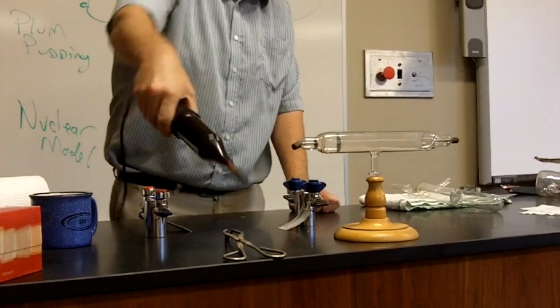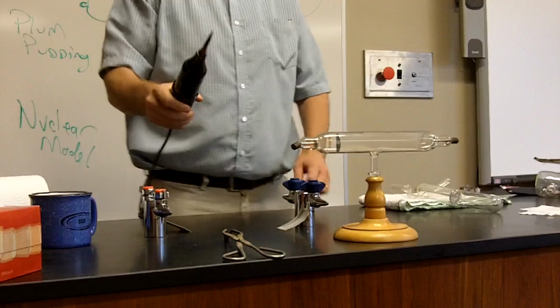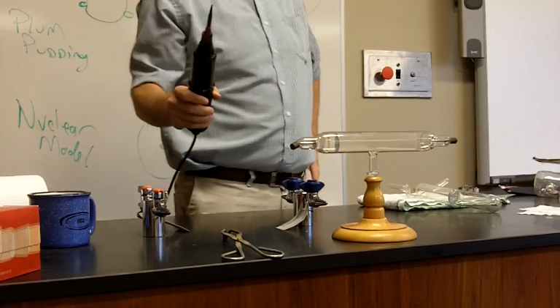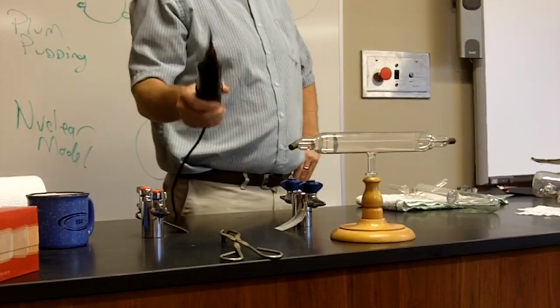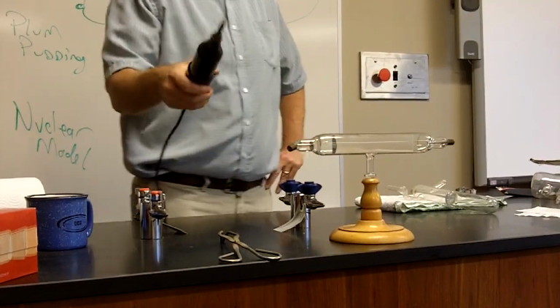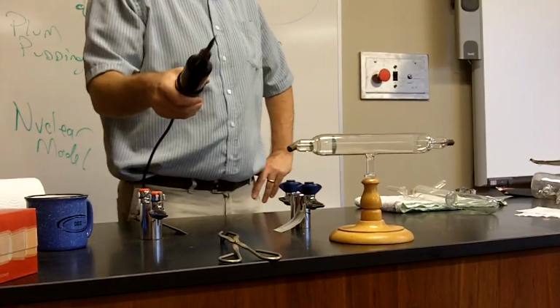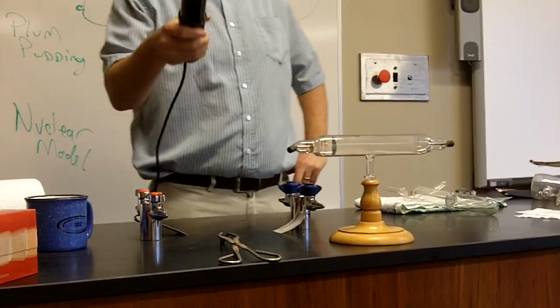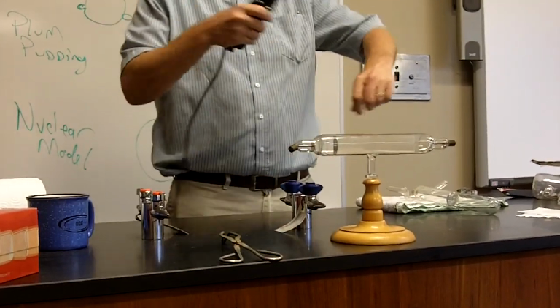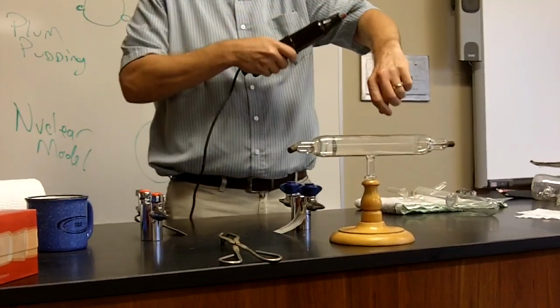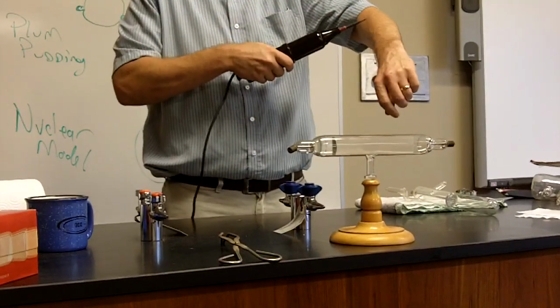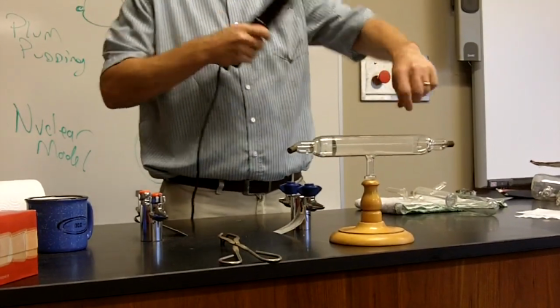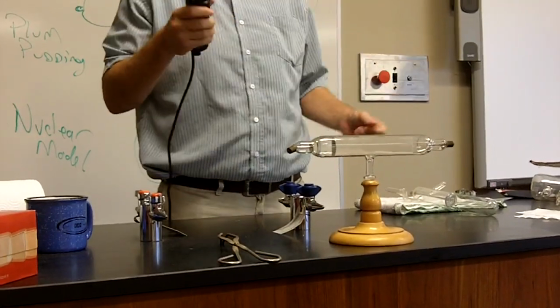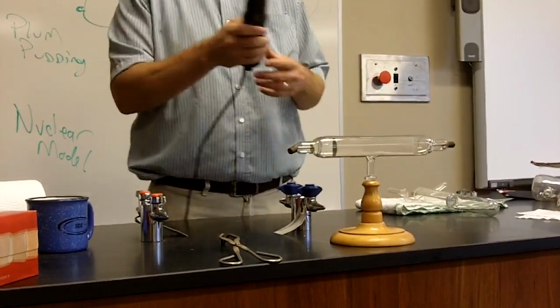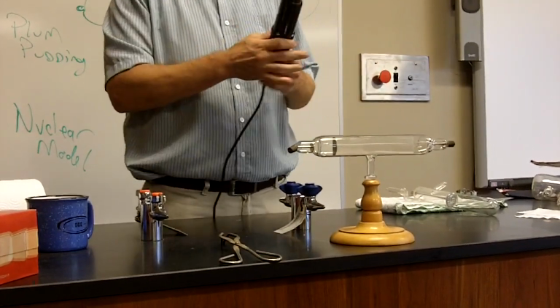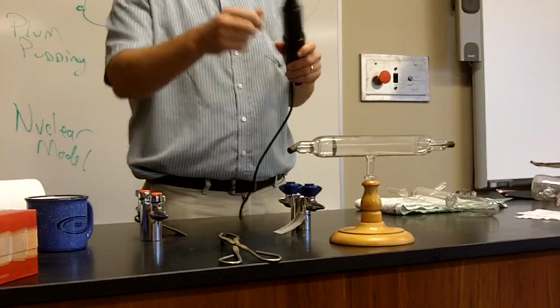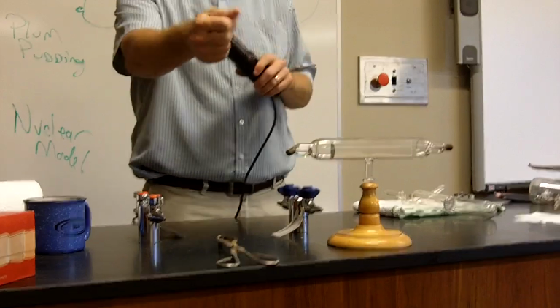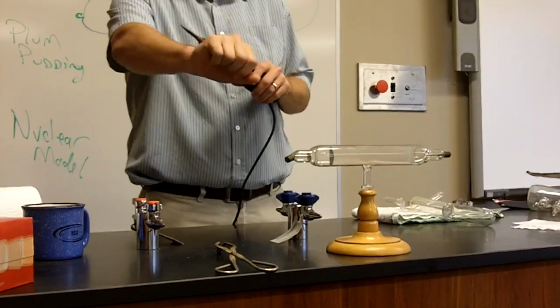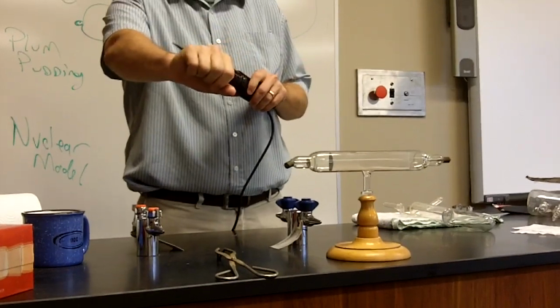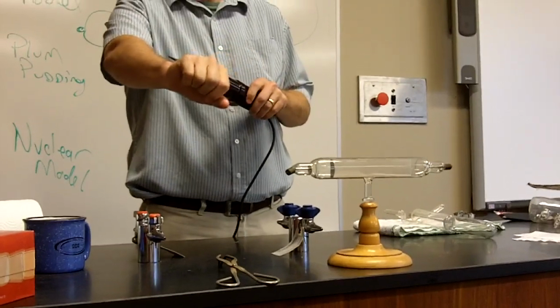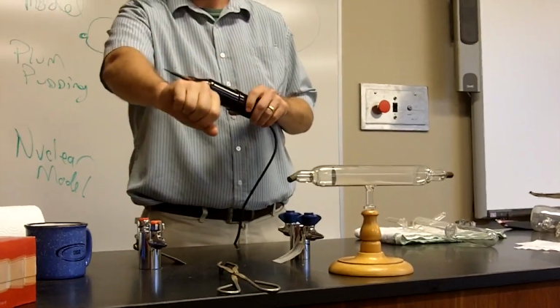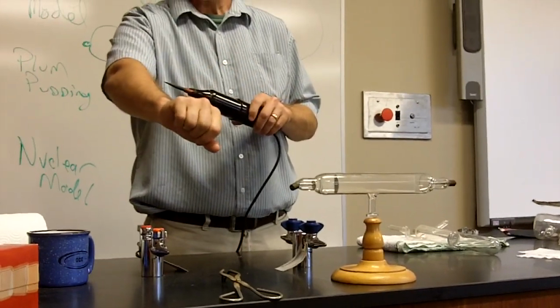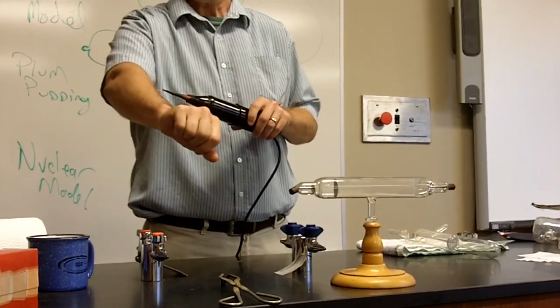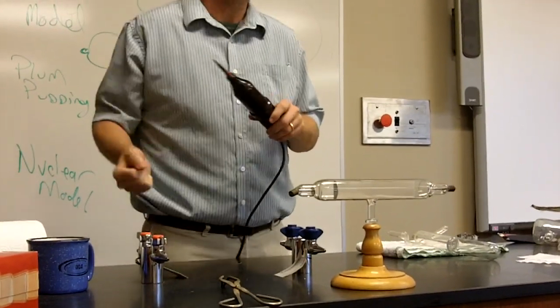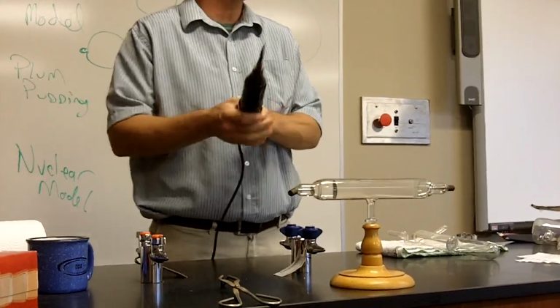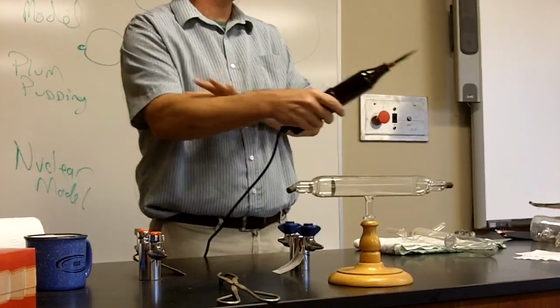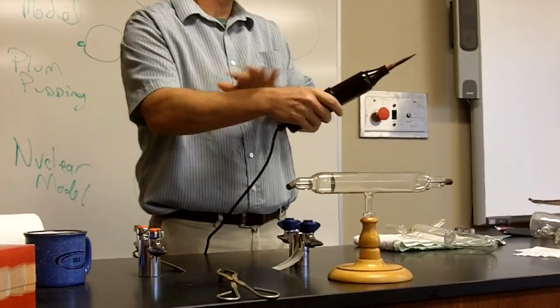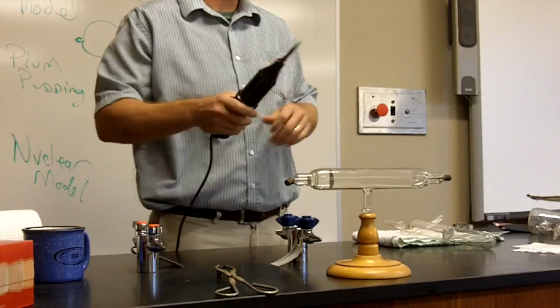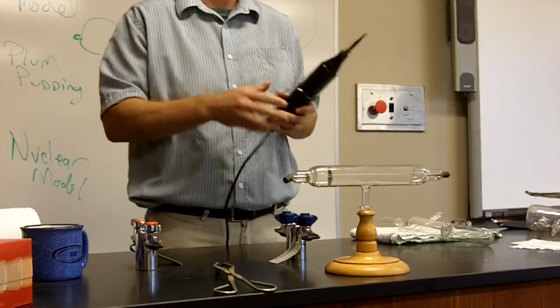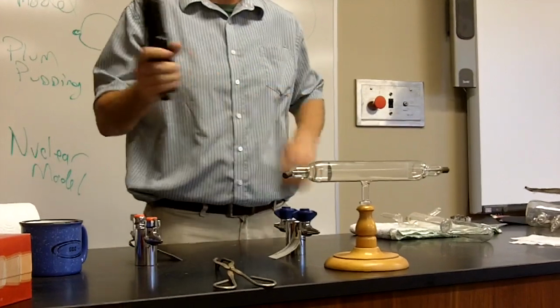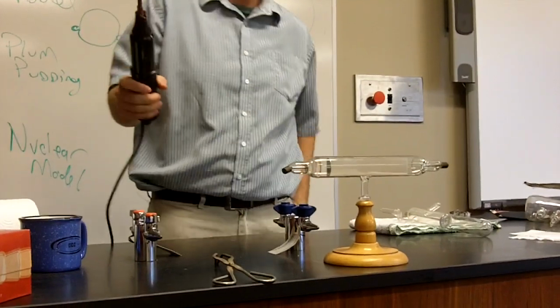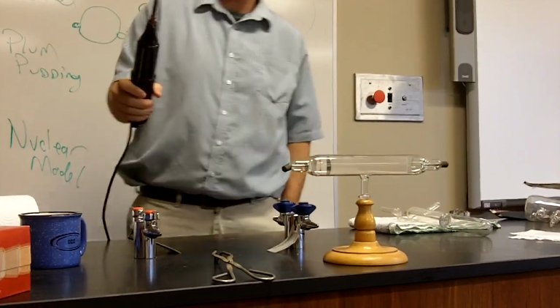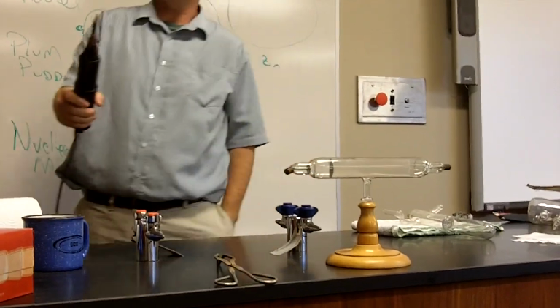People always ask what will happen if you touch it, and the answer is you'll die. That's why I am now dead. A little bit uncomfortable.